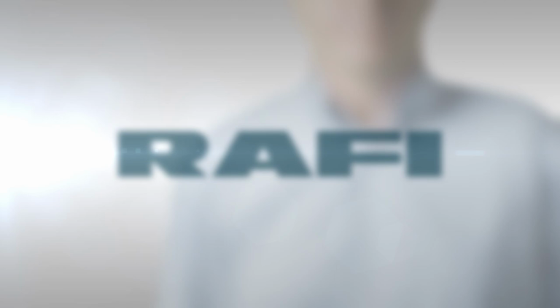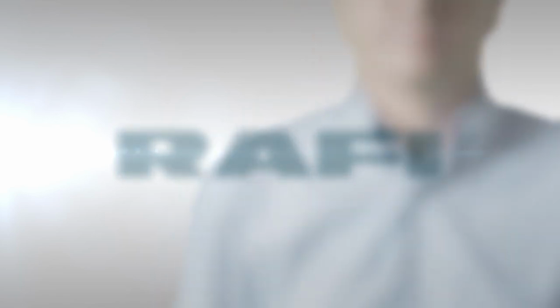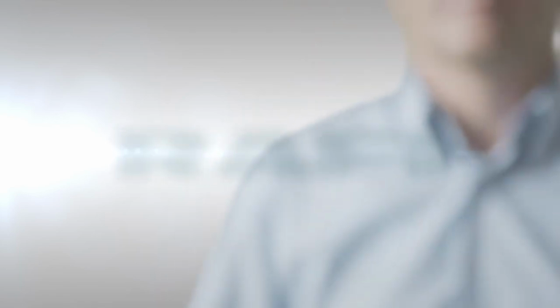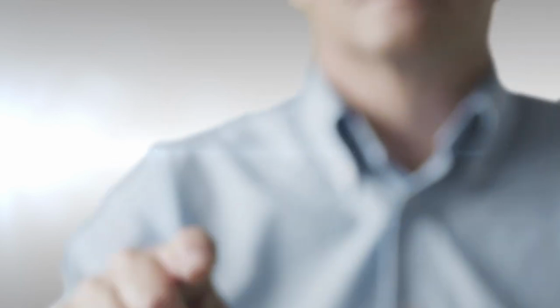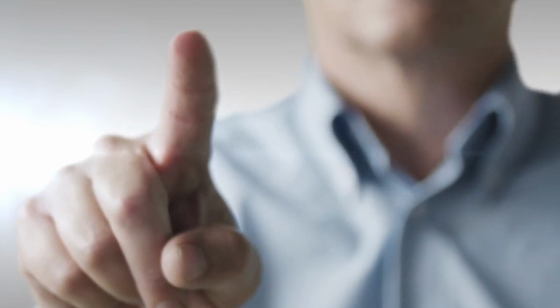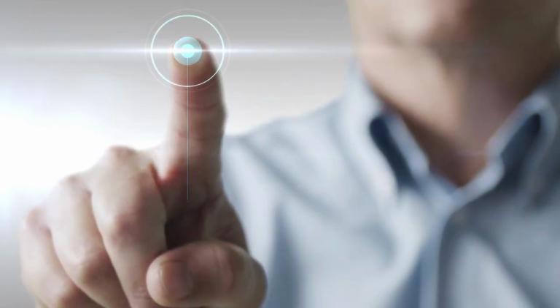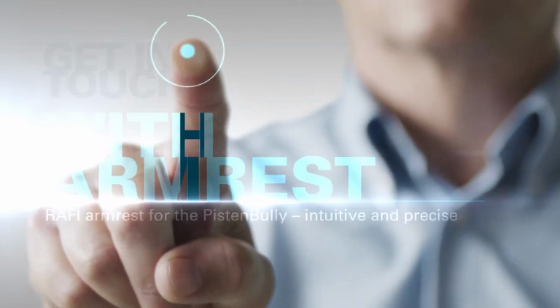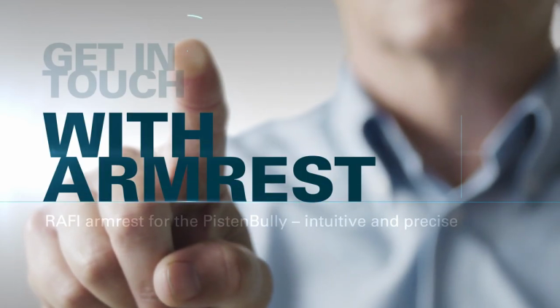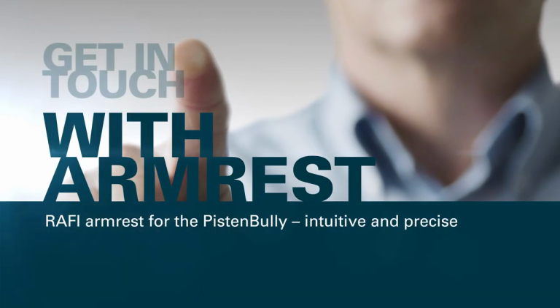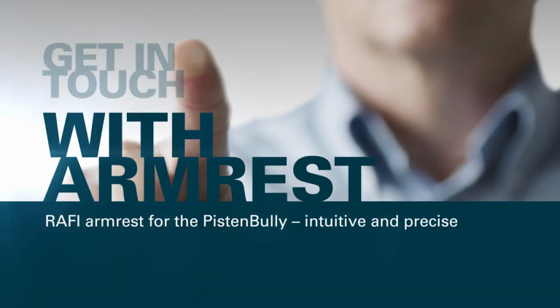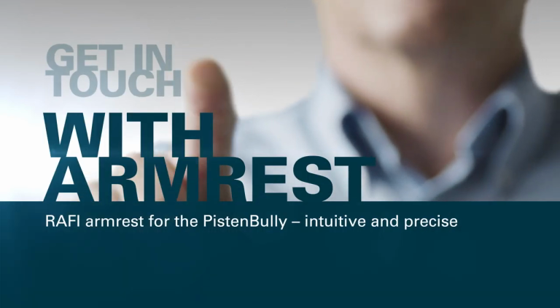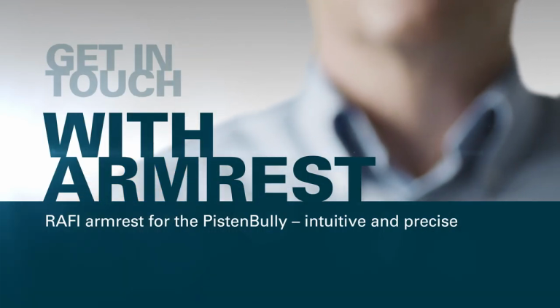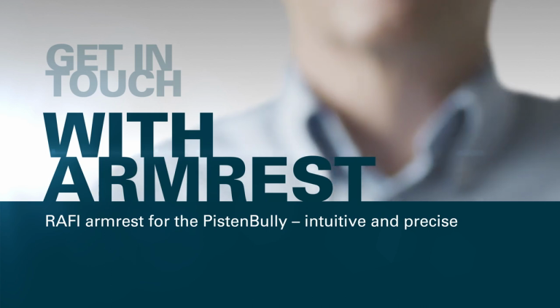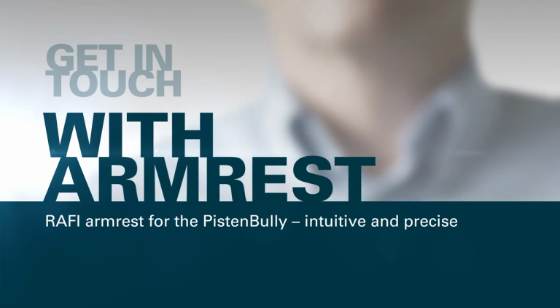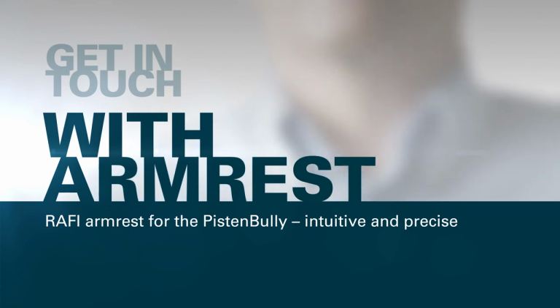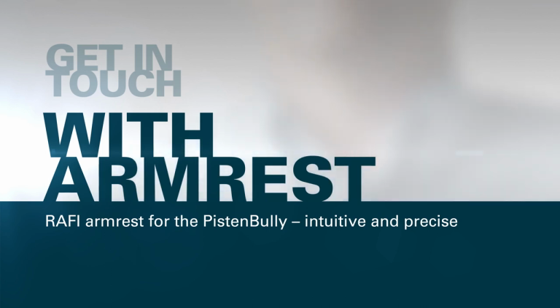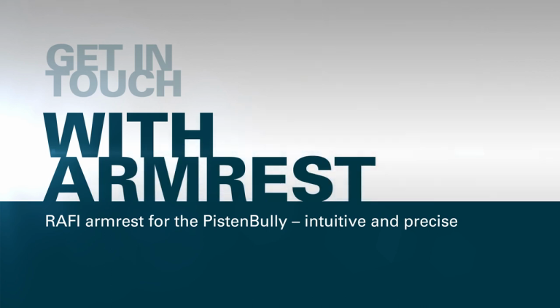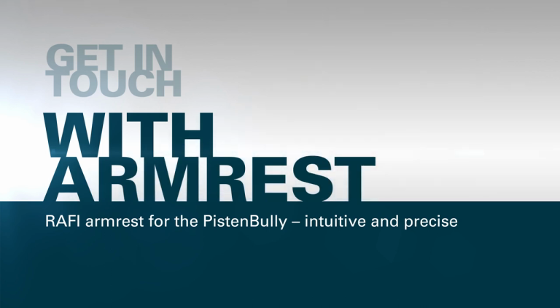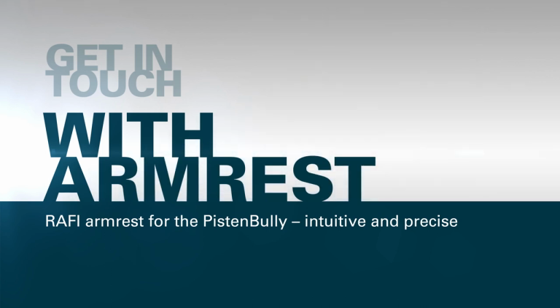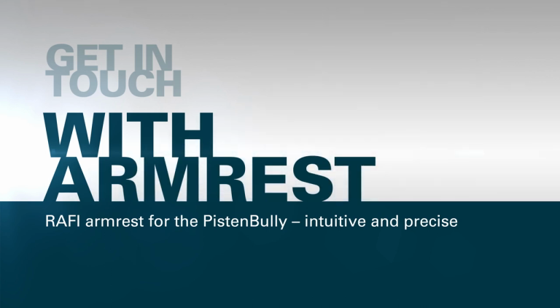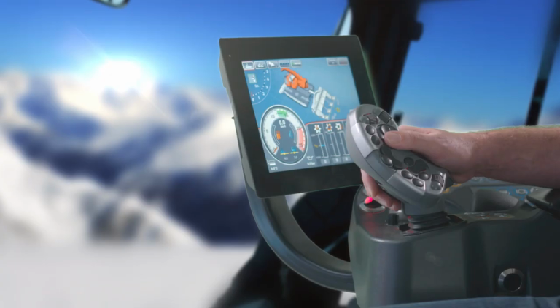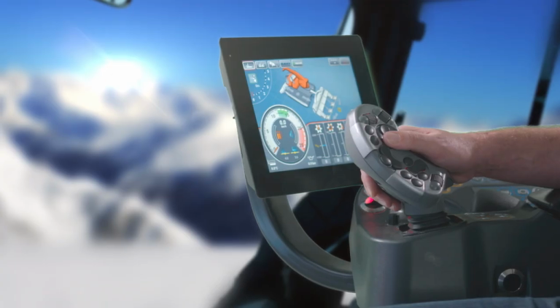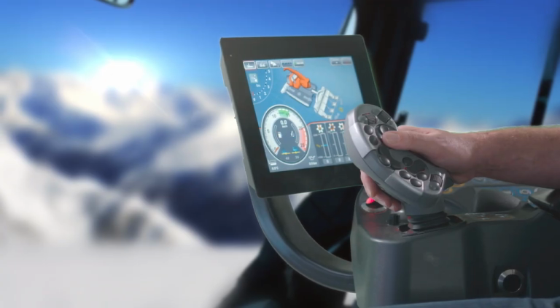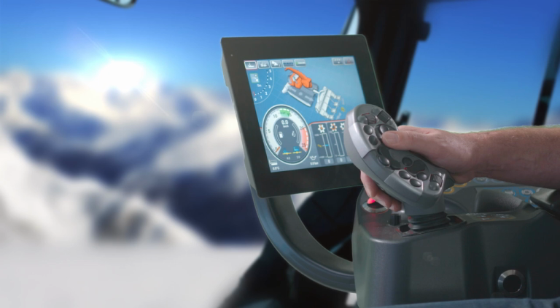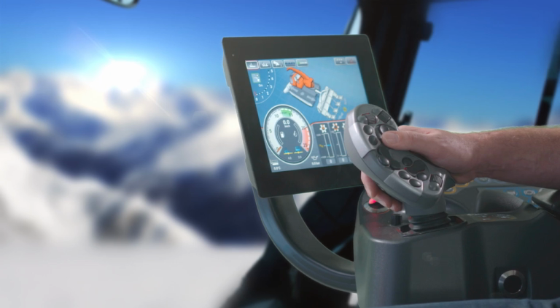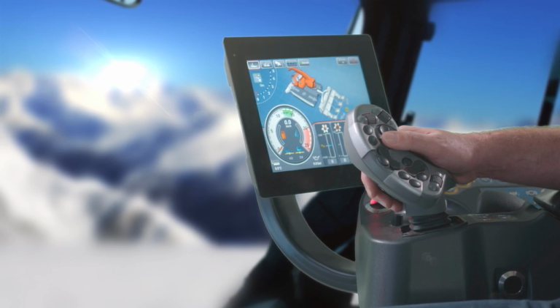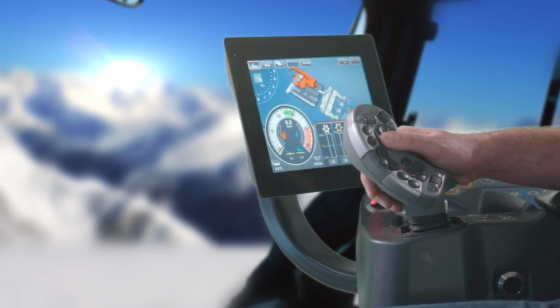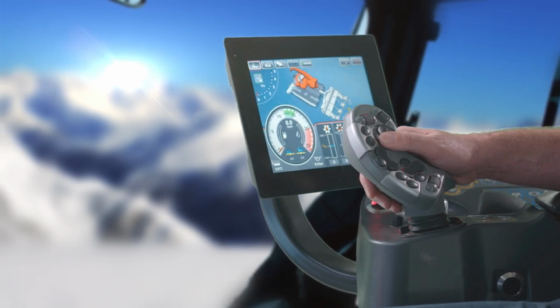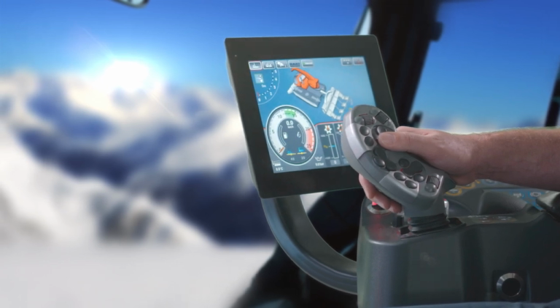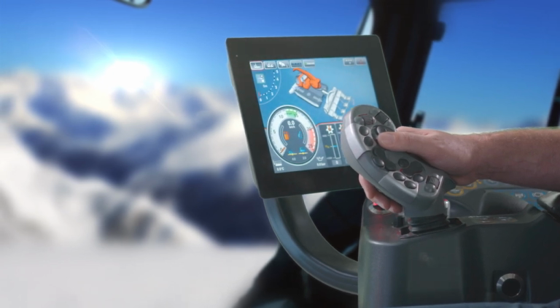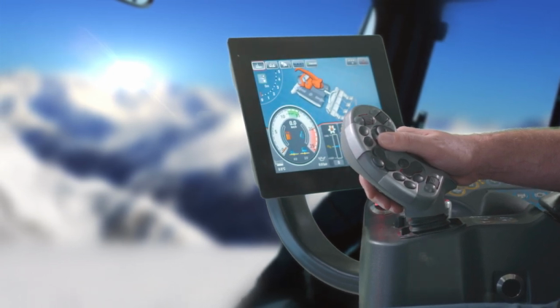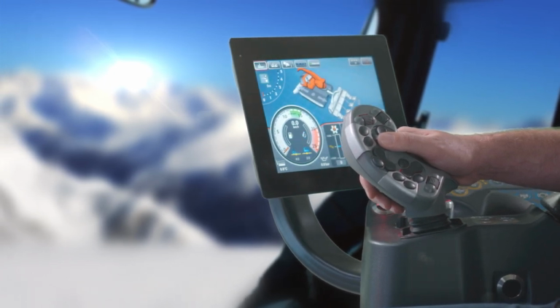Get in touch with Rafi. The multifunctional armrest for the Piston Bully — intuitive and precise.